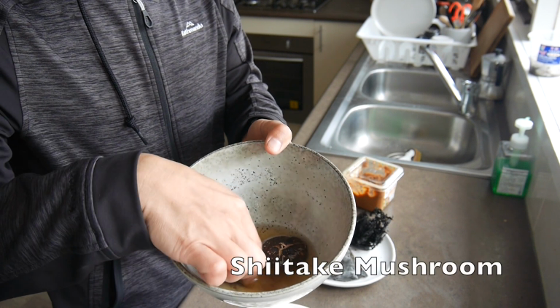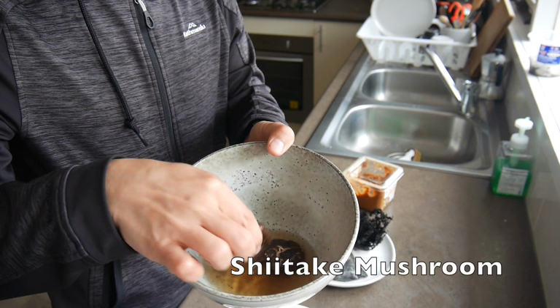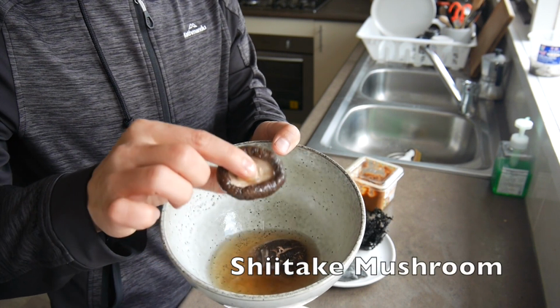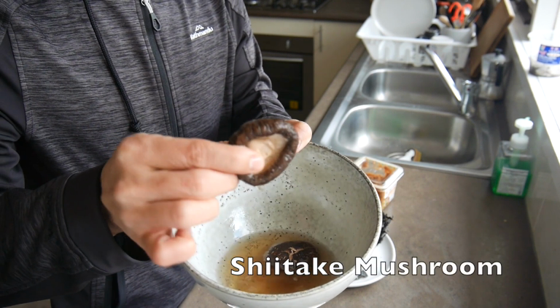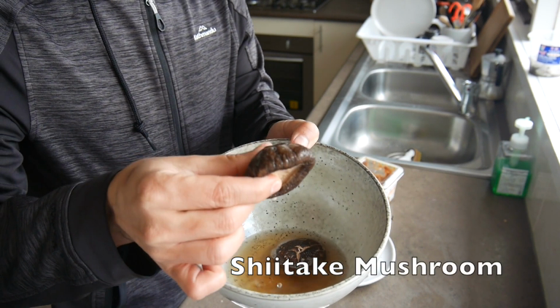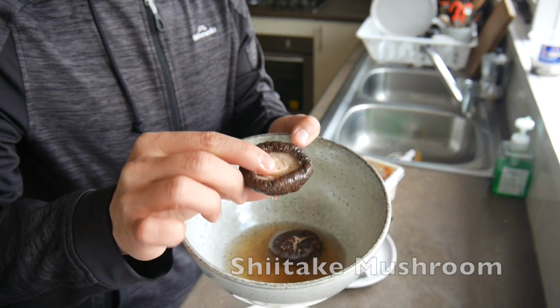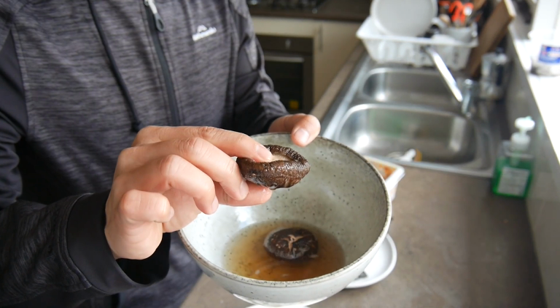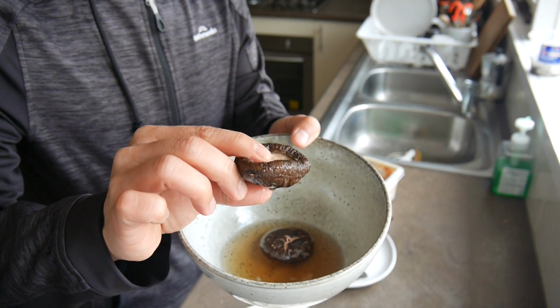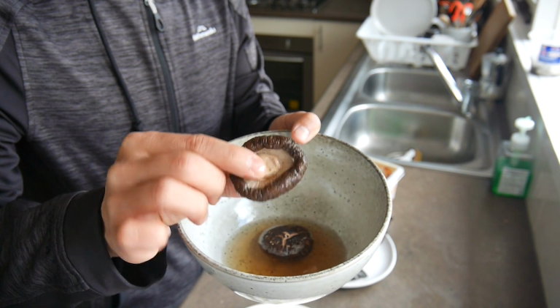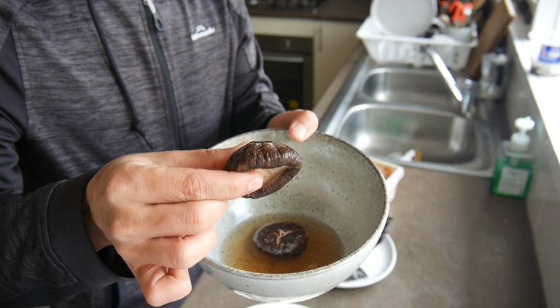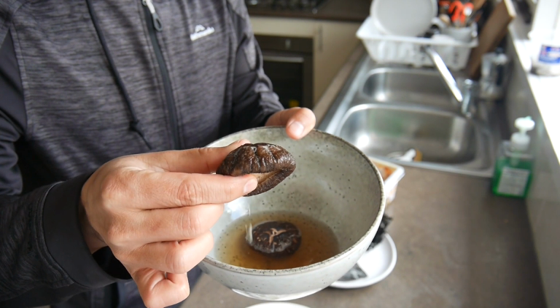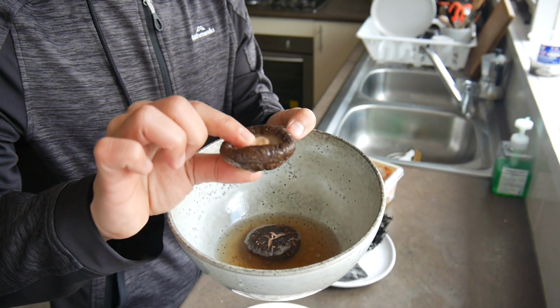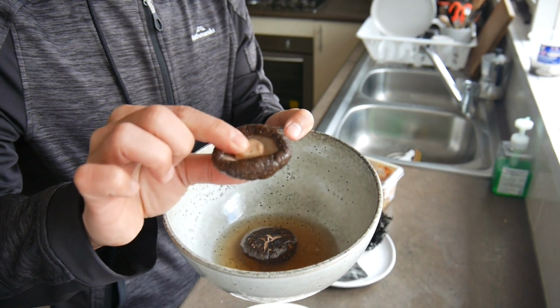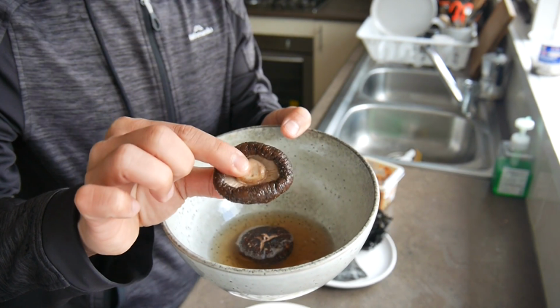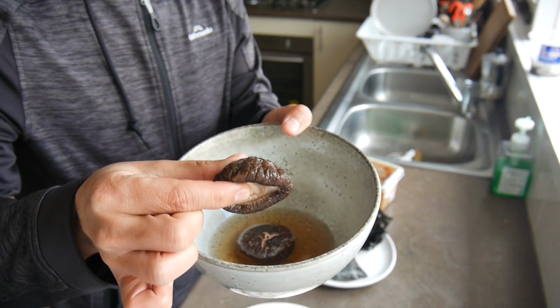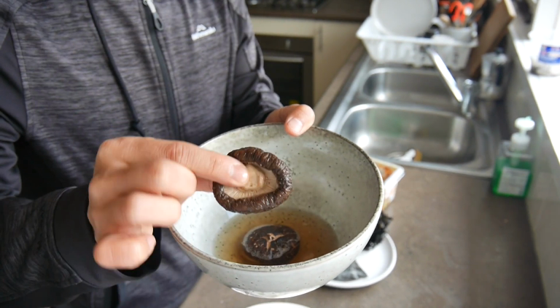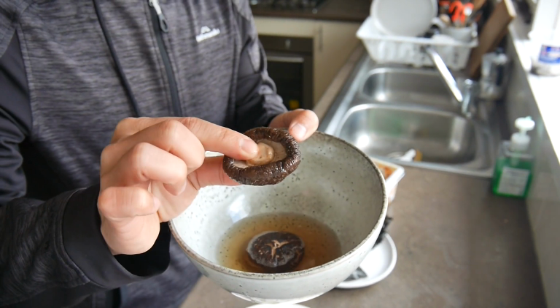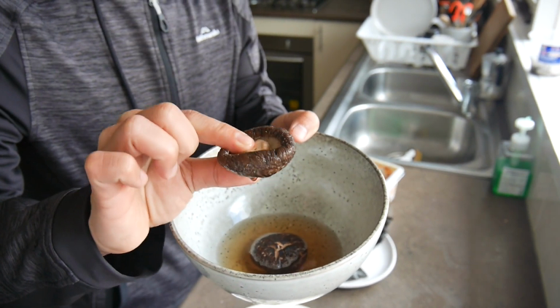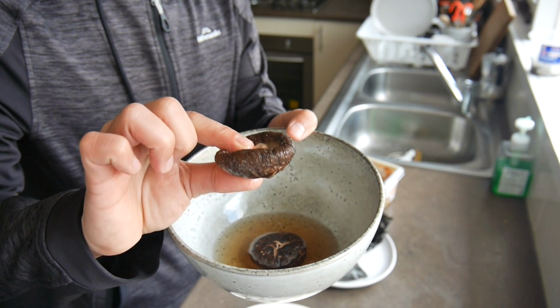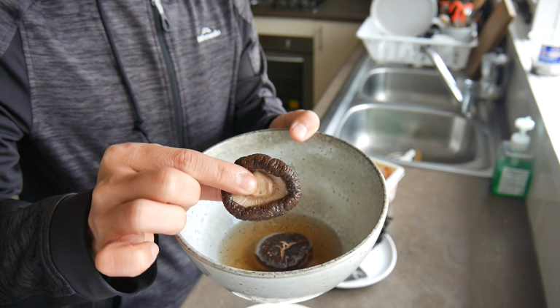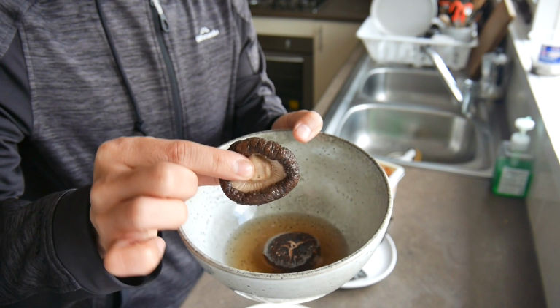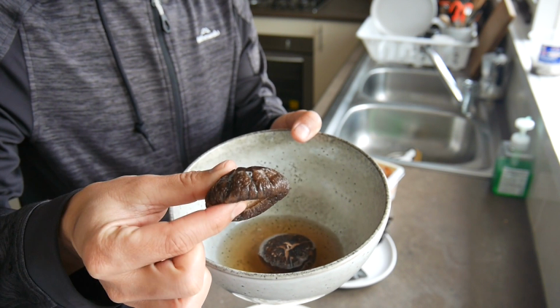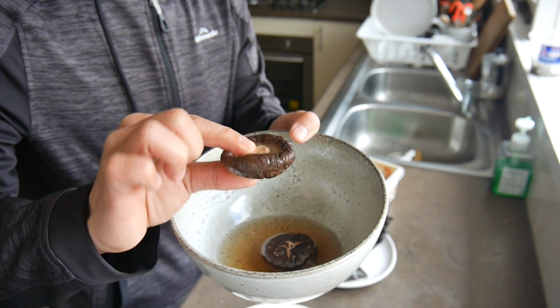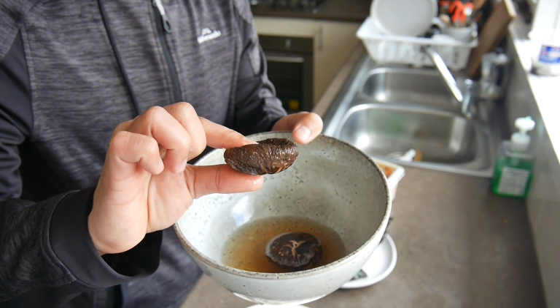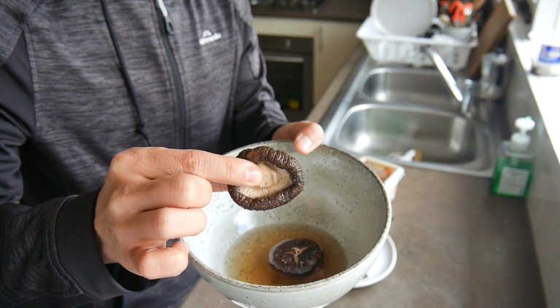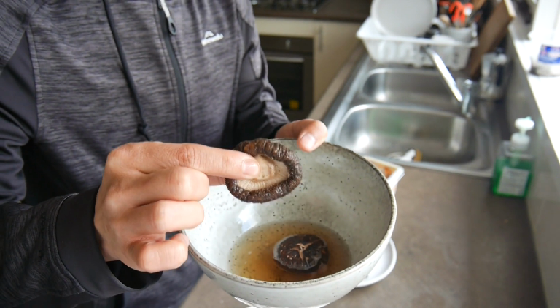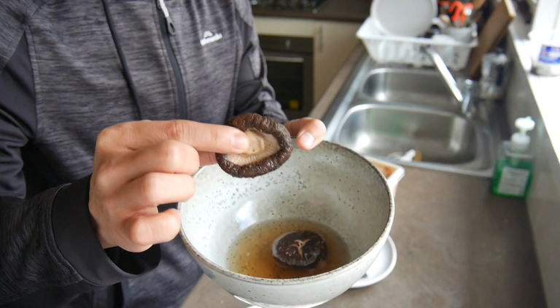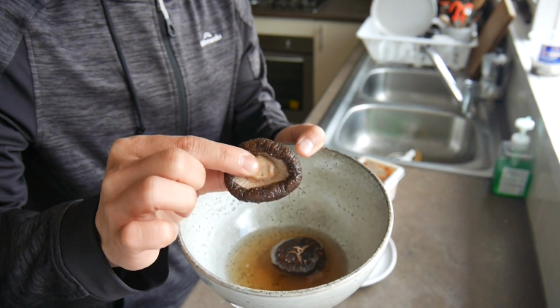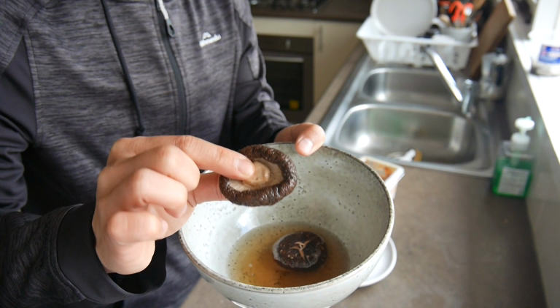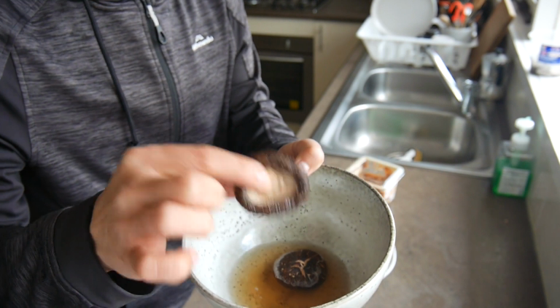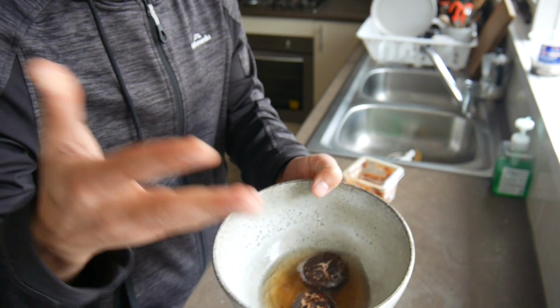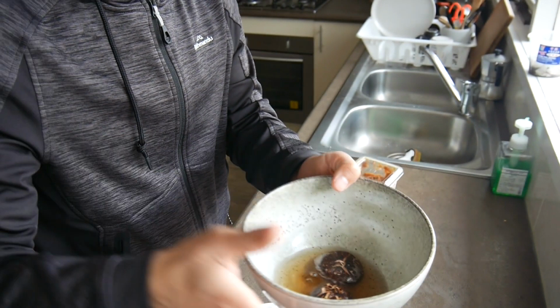Check this out: shiitake mushroom, wet or dry, doesn't matter. I prefer to use the dry one — I soak them in hot water. You can use the fresh one, but I think the dry one tastes better.